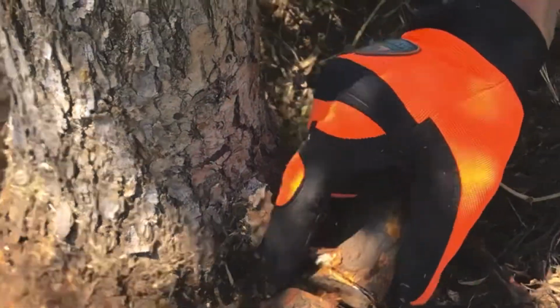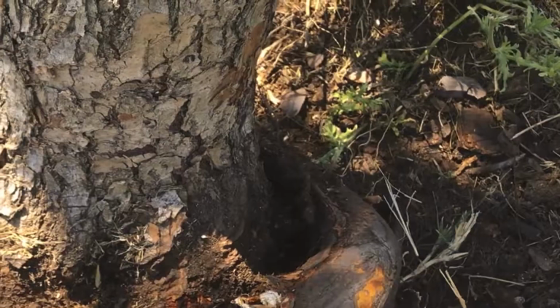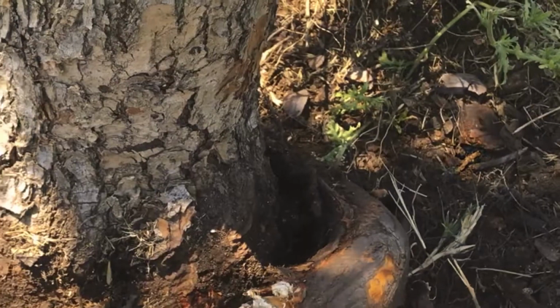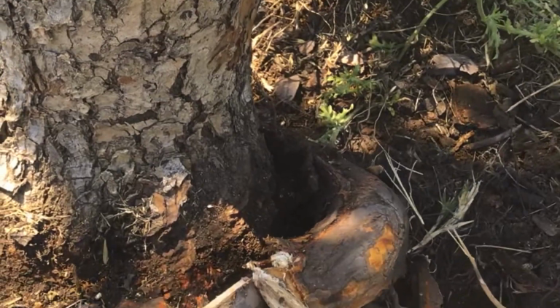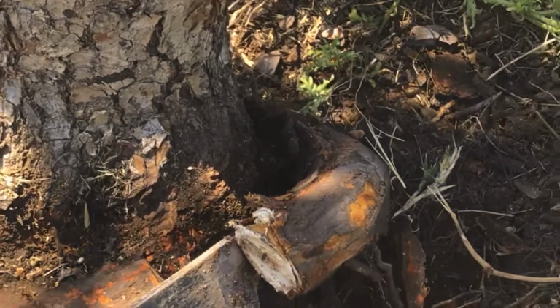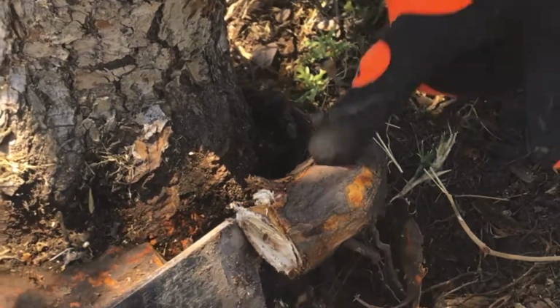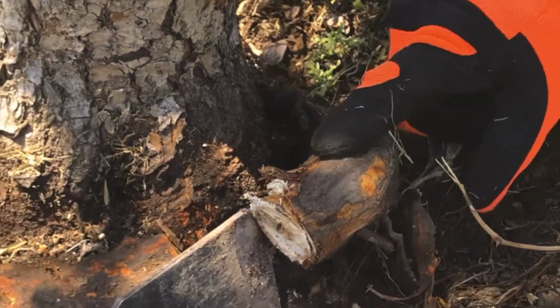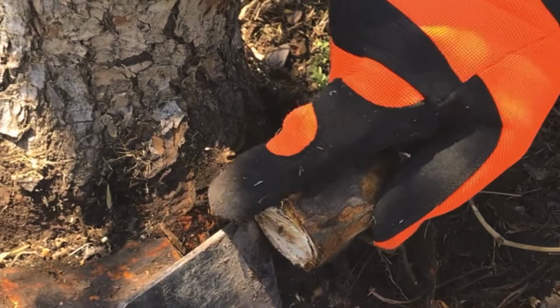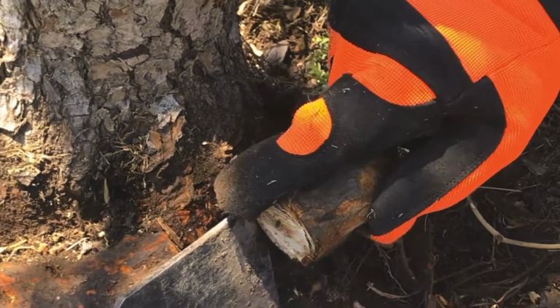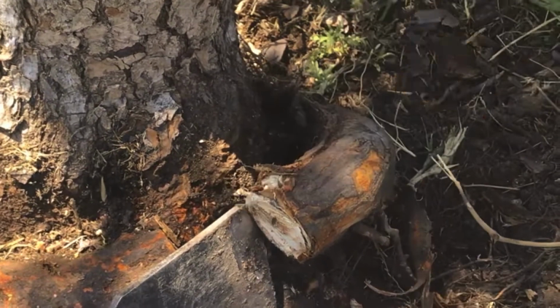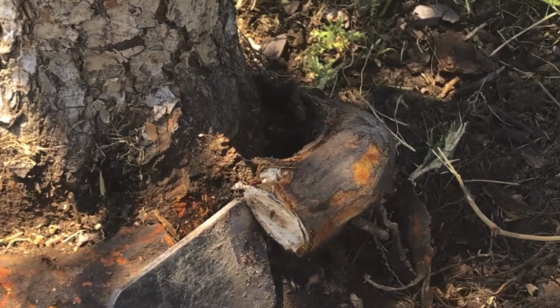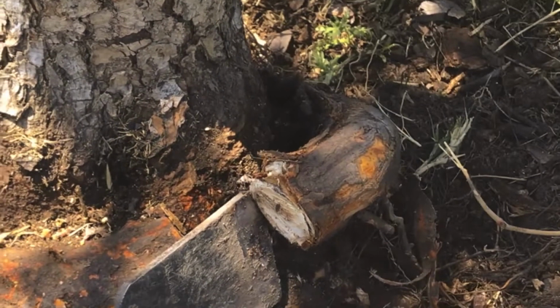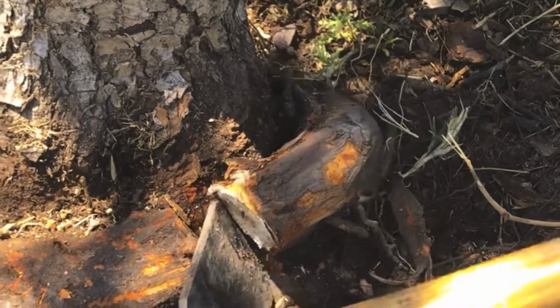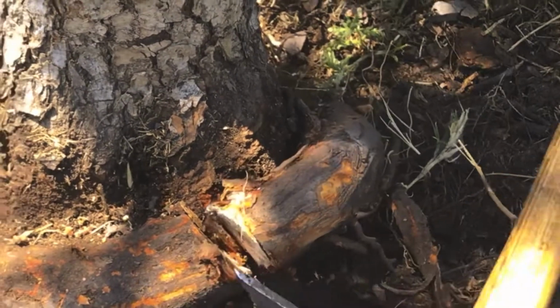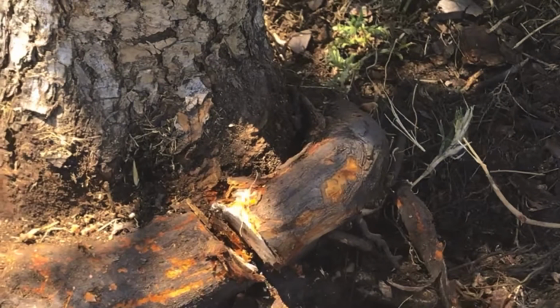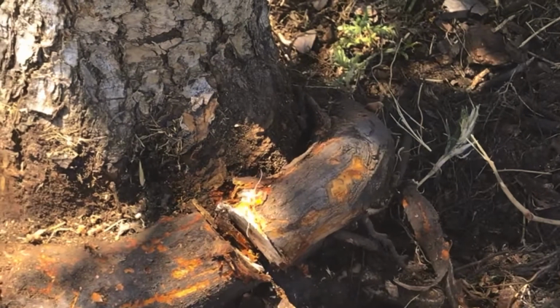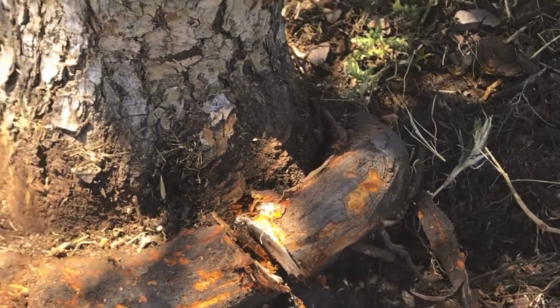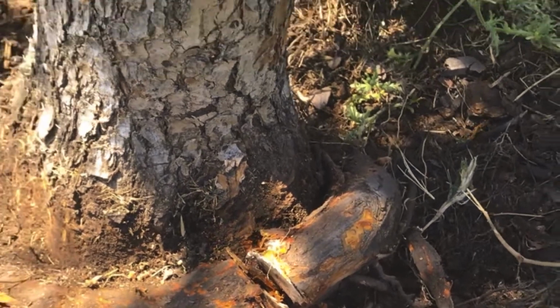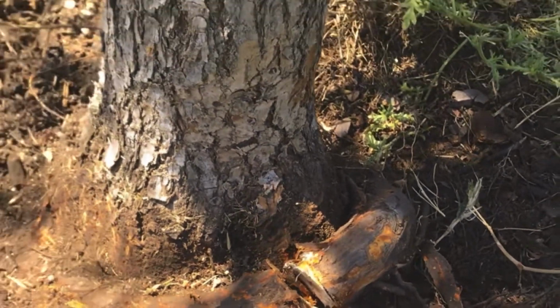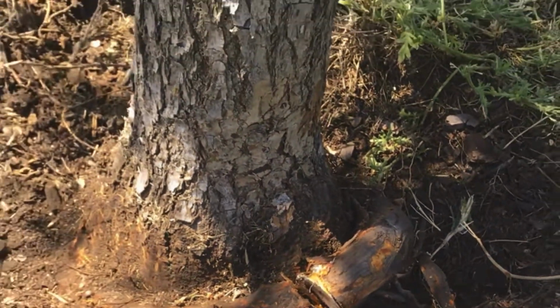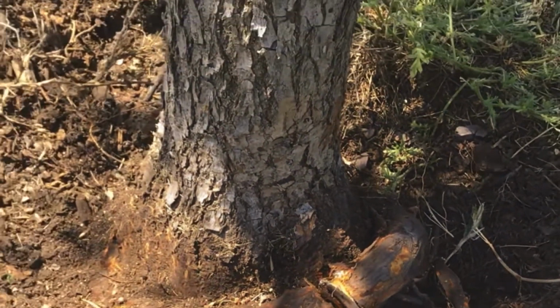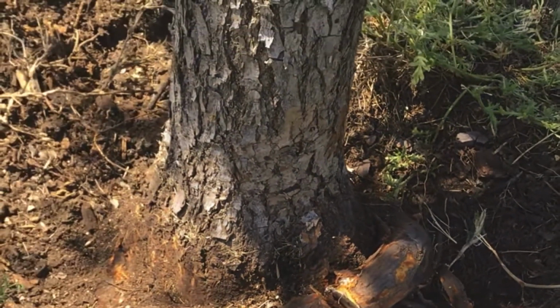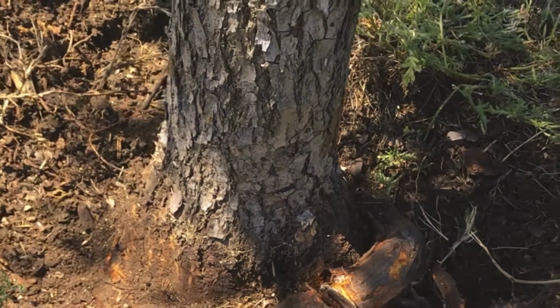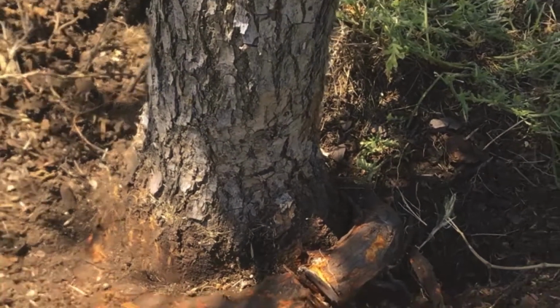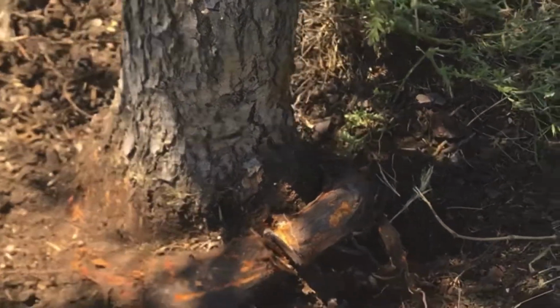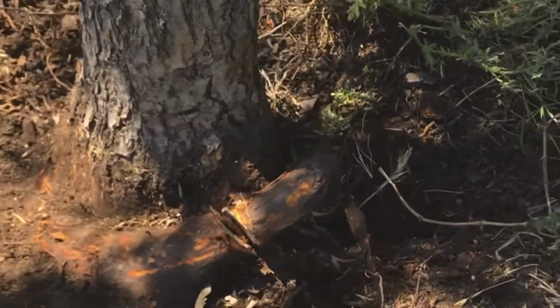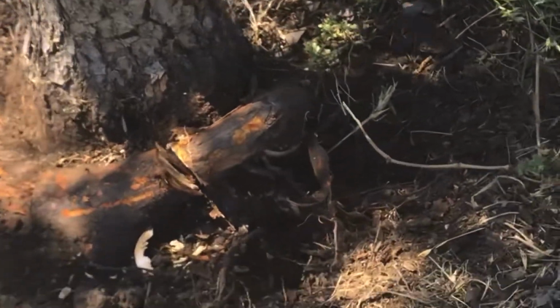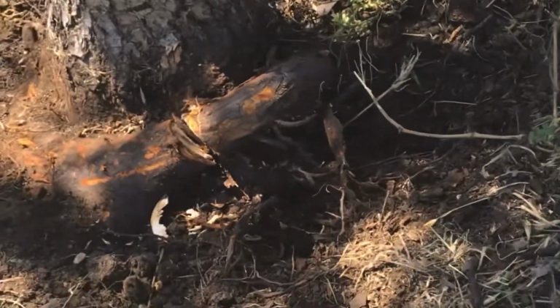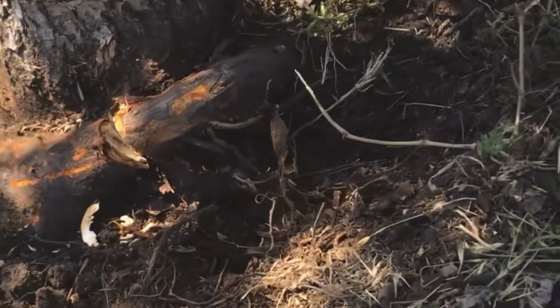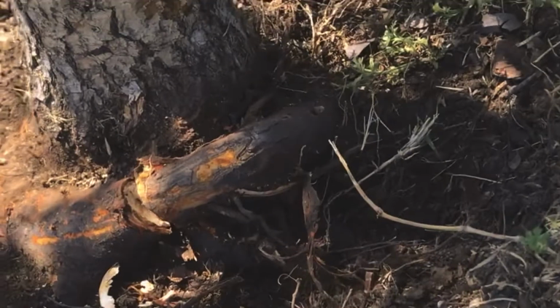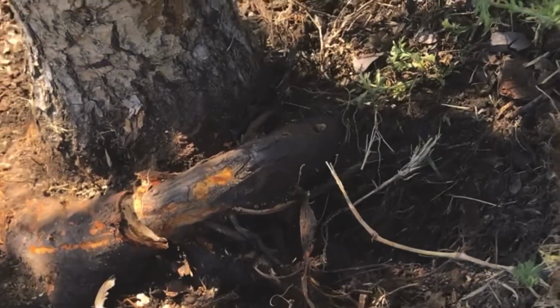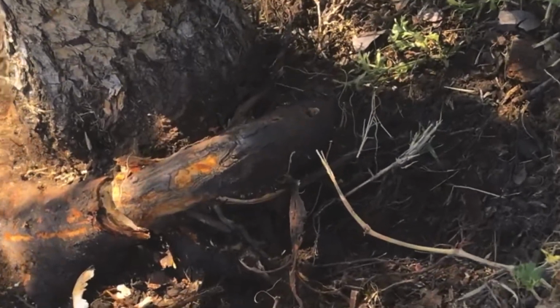If we did nothing, this root, as it got bigger and as this tree got bigger, would essentially strangle the tree. So we're going to come through here and work on this.